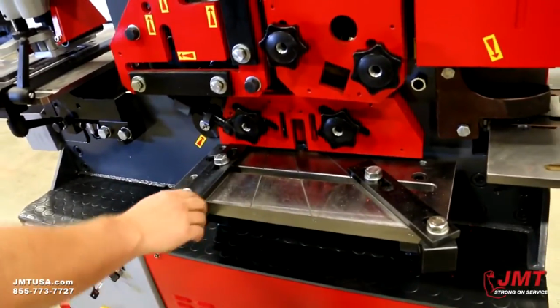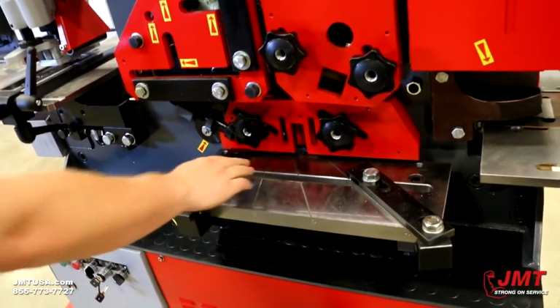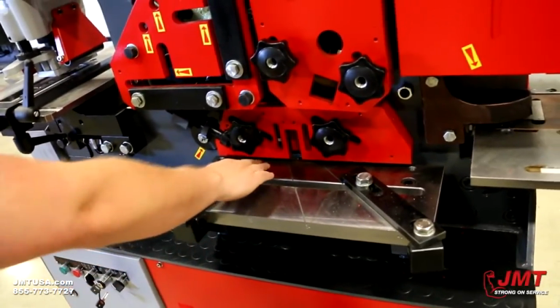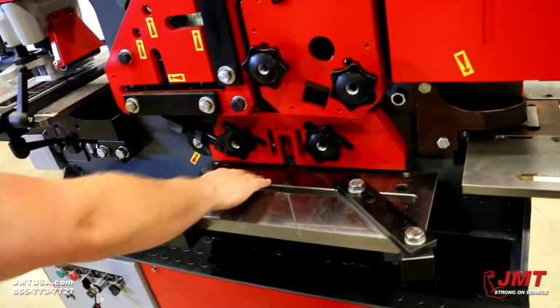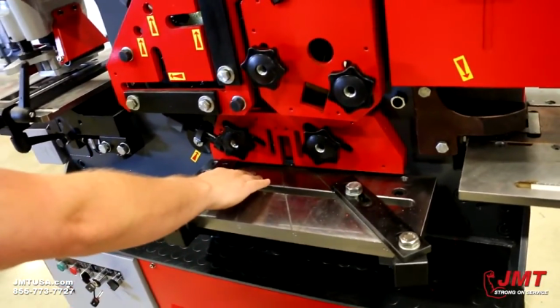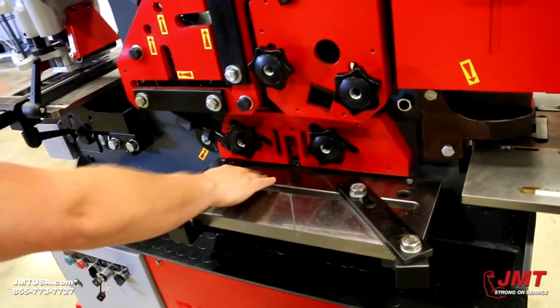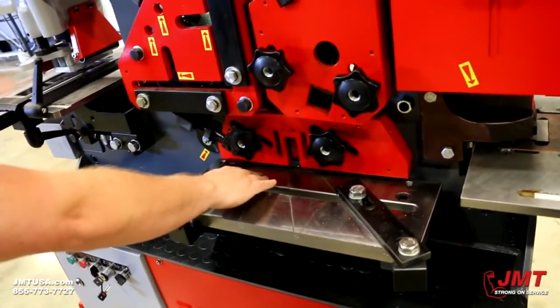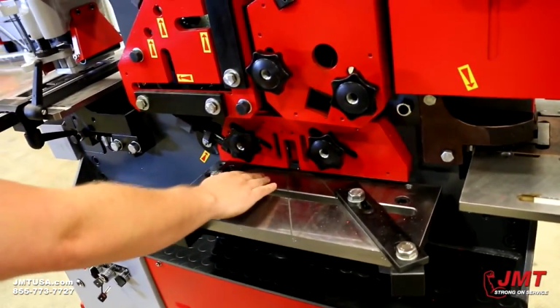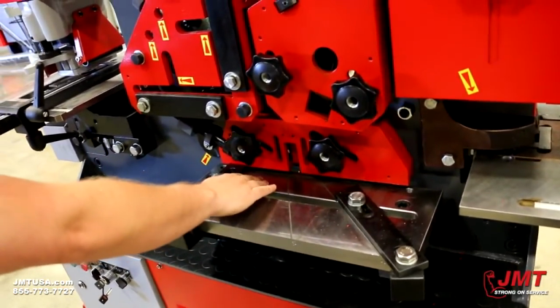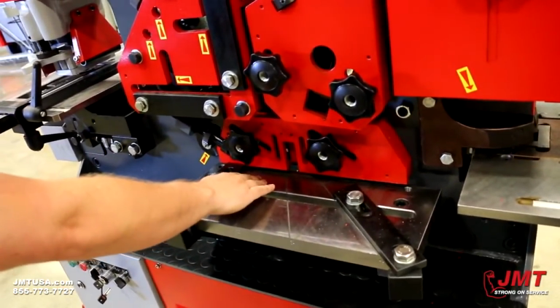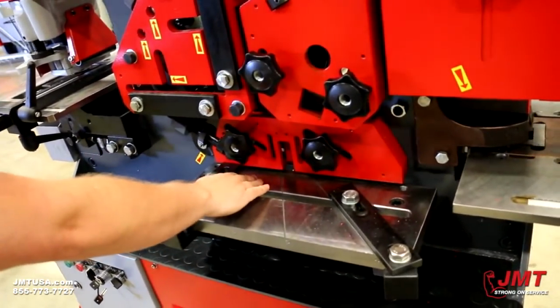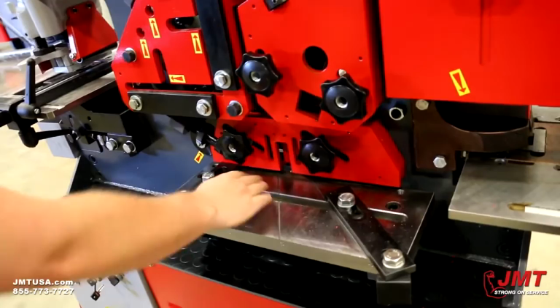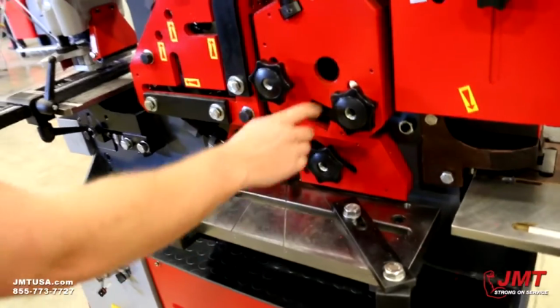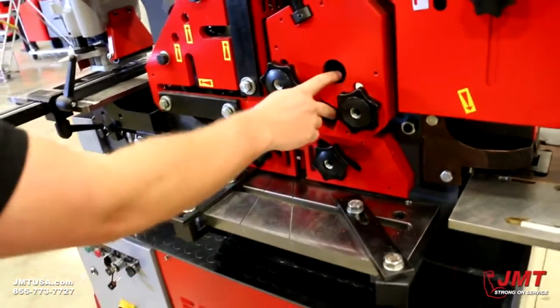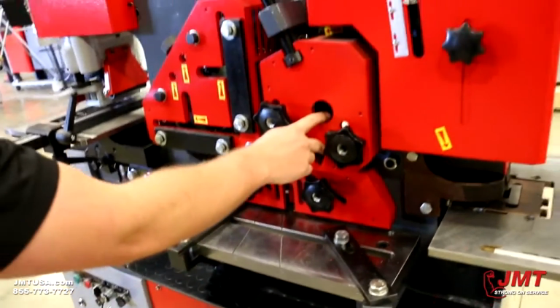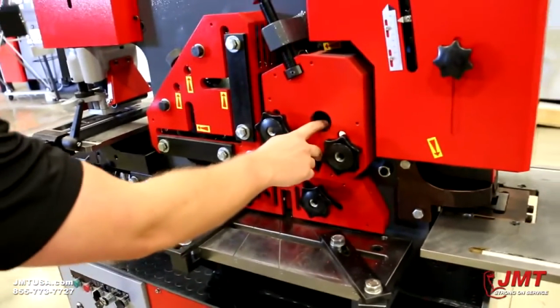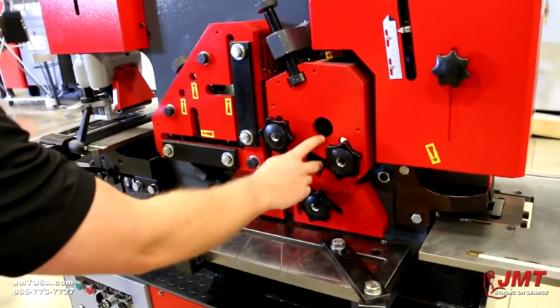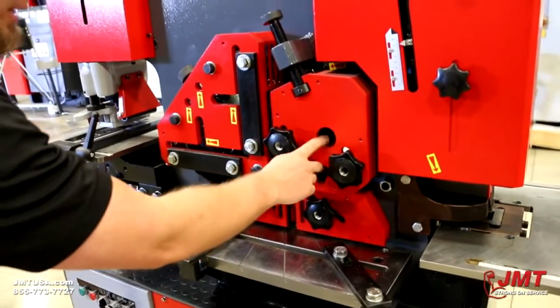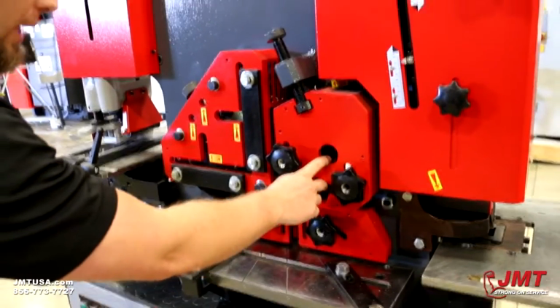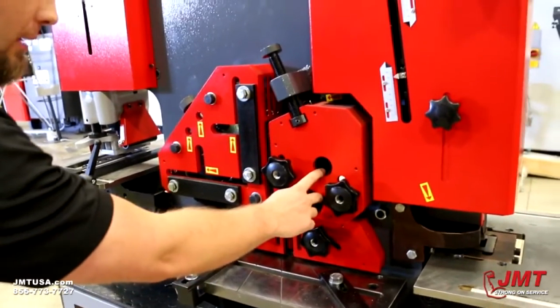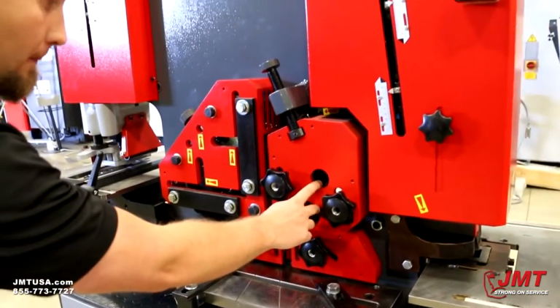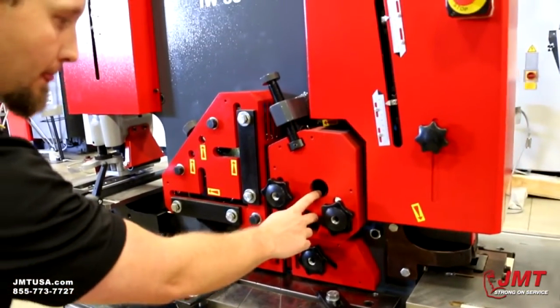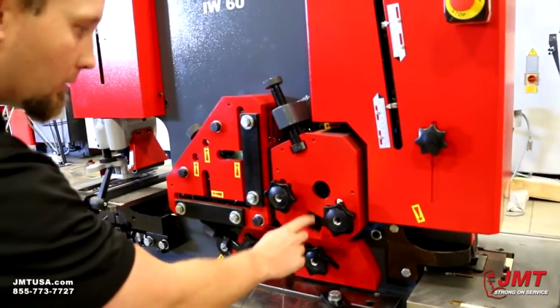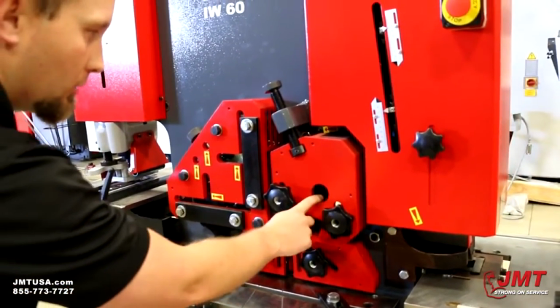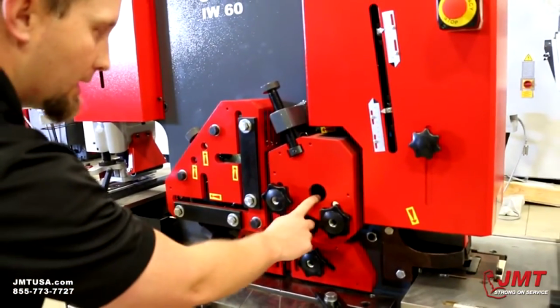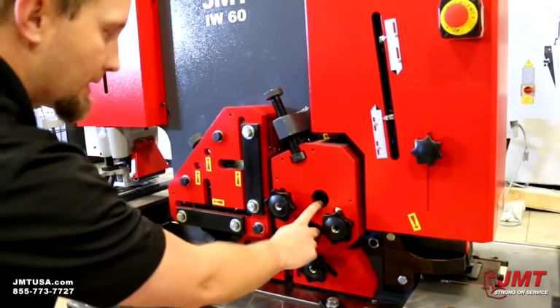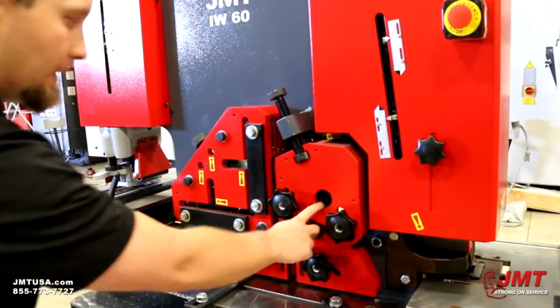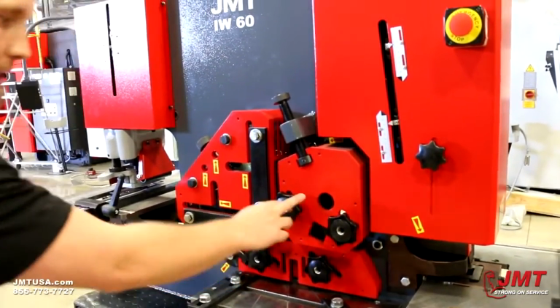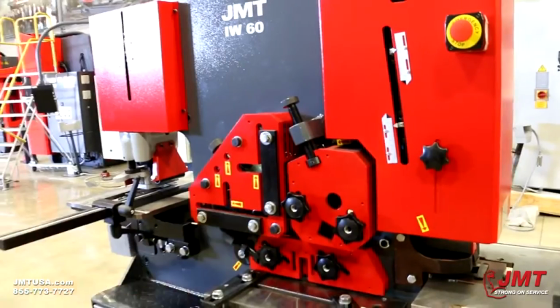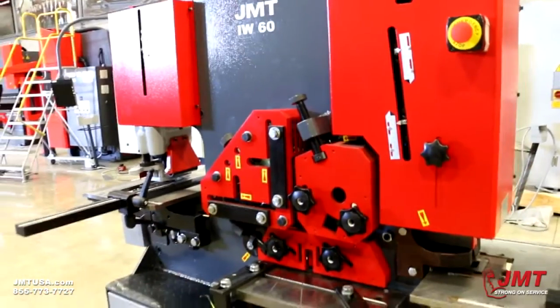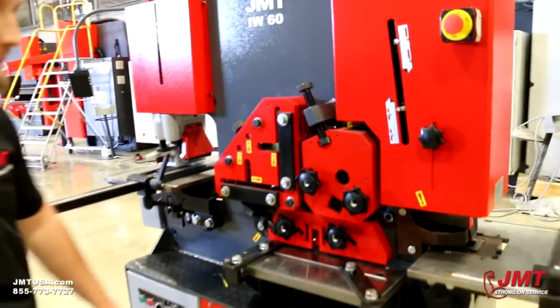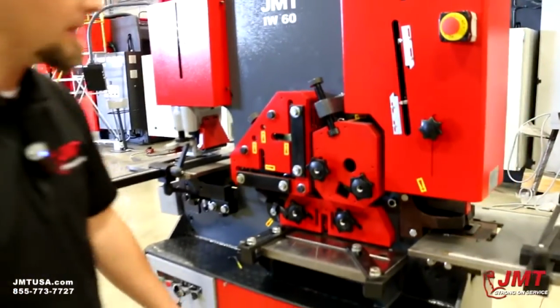This could do twelve inches at five-eighths, eight inches at three-quarter. Our solid round and square — we're at one nine-sixteenths round or square capacity.